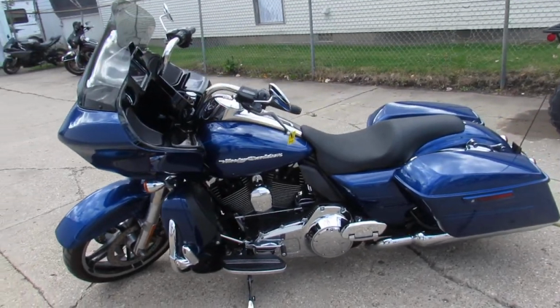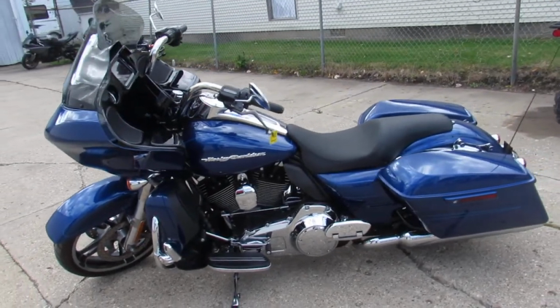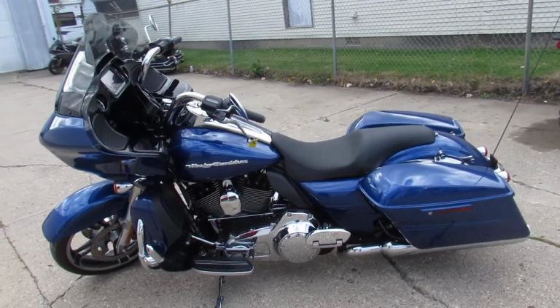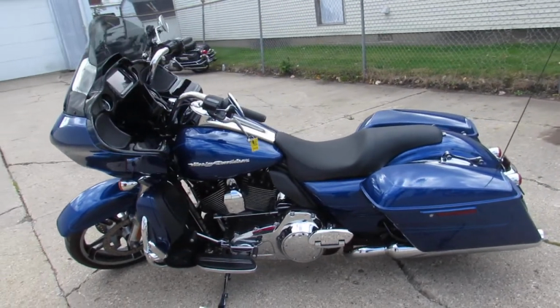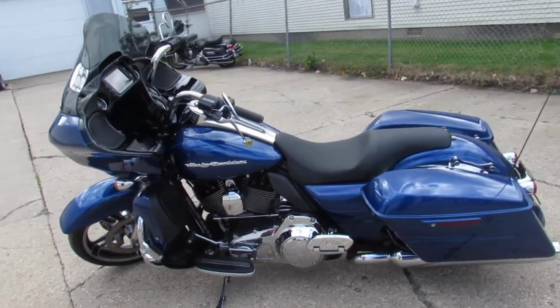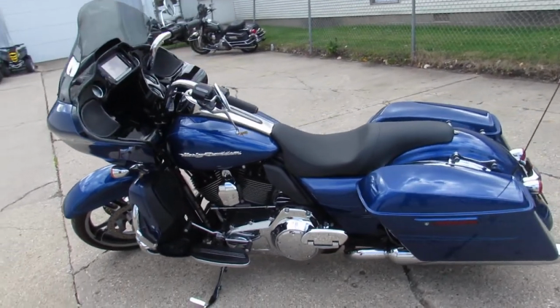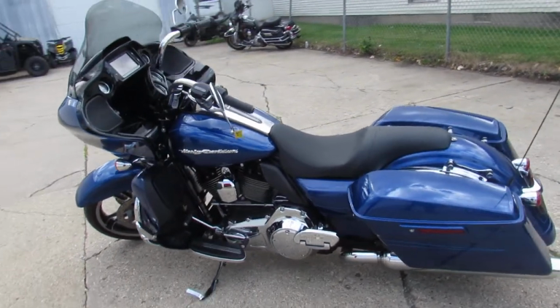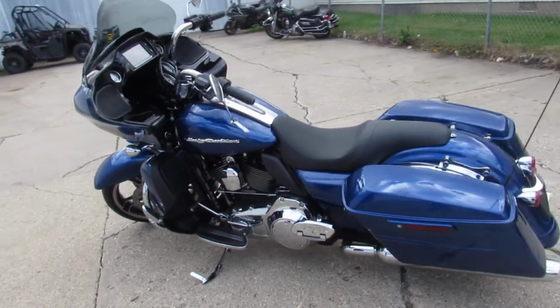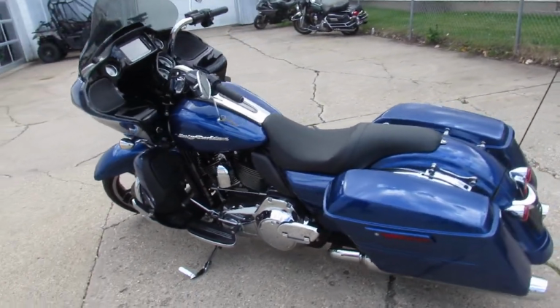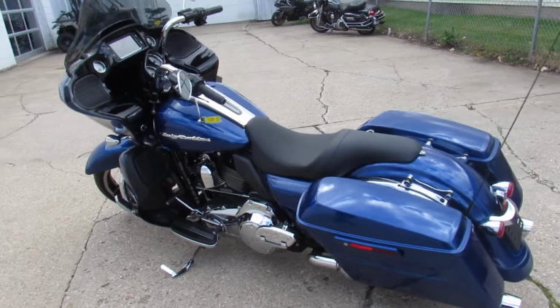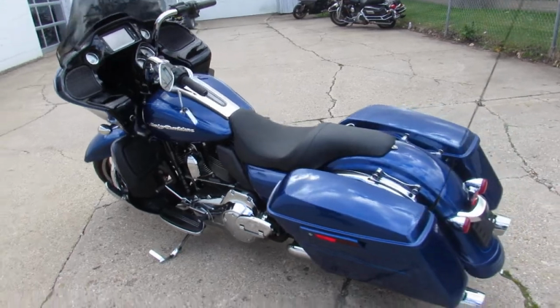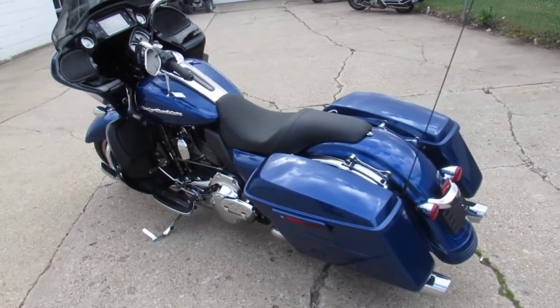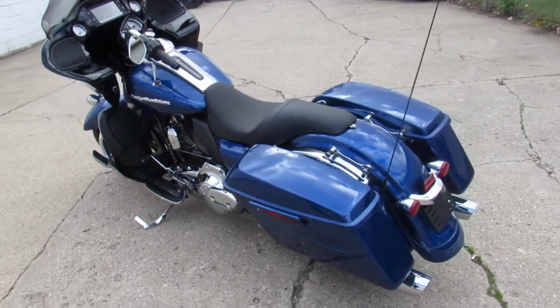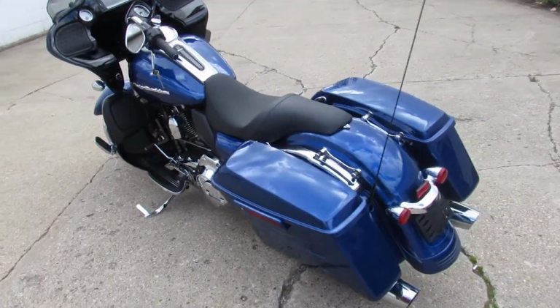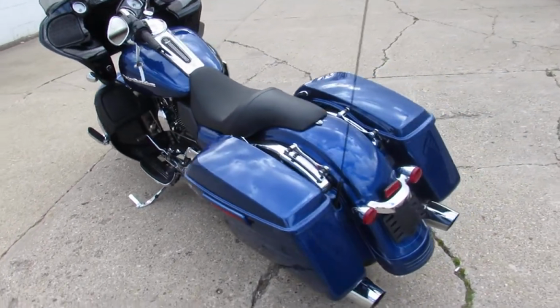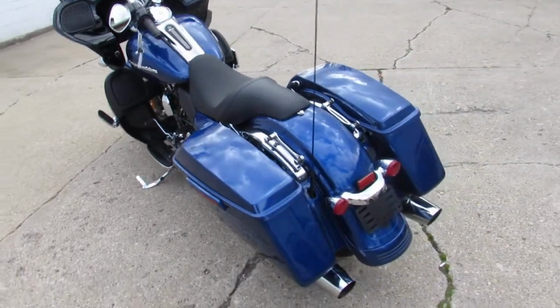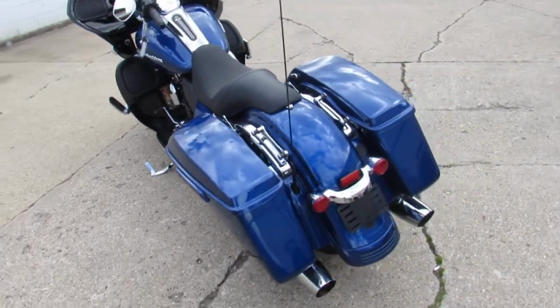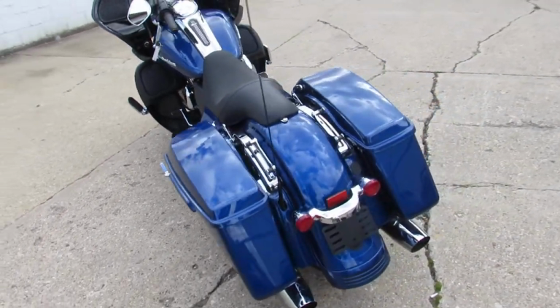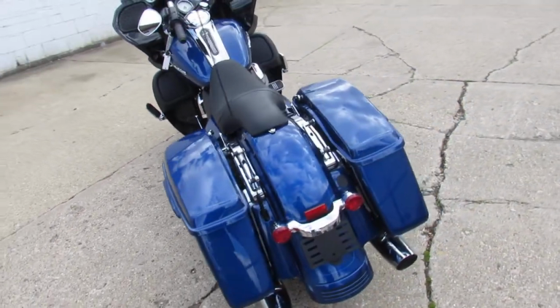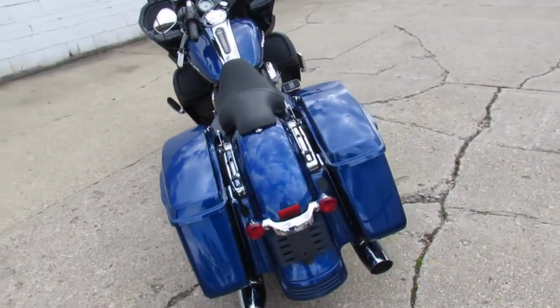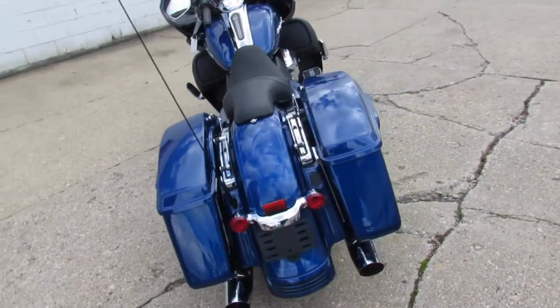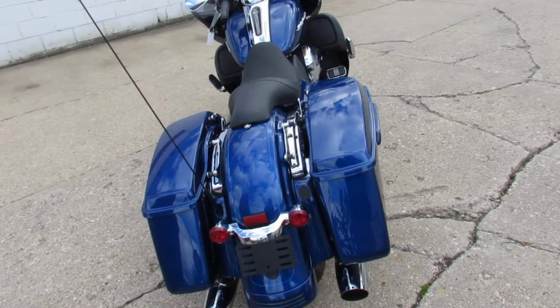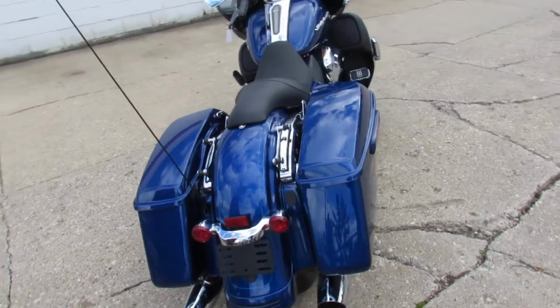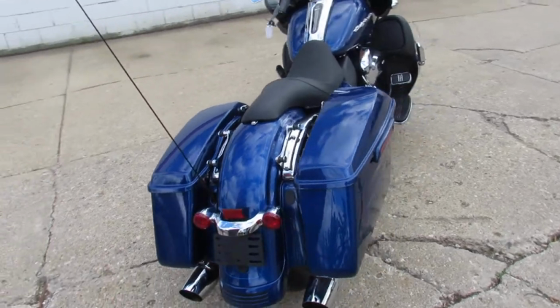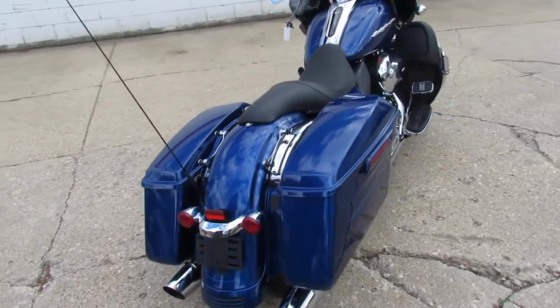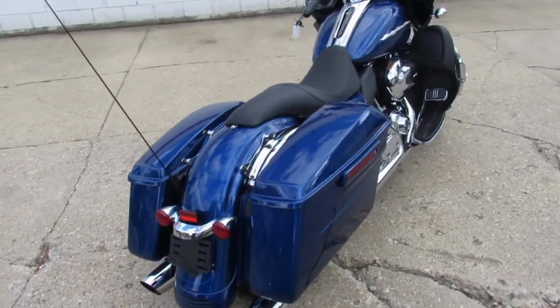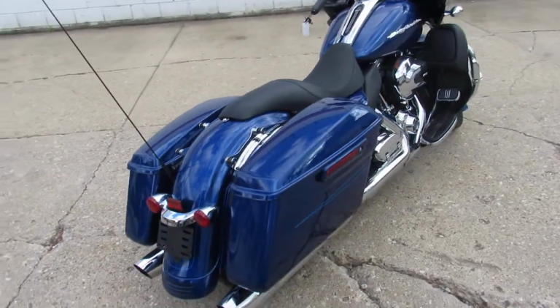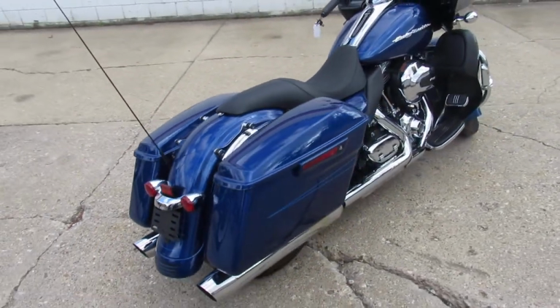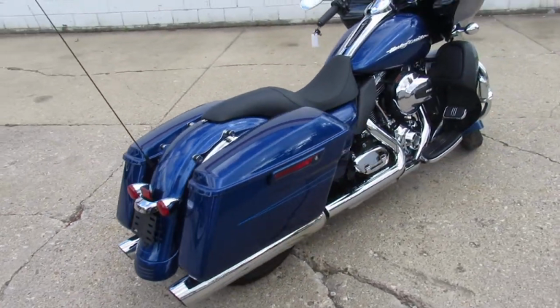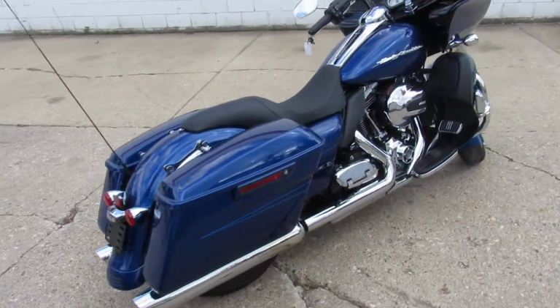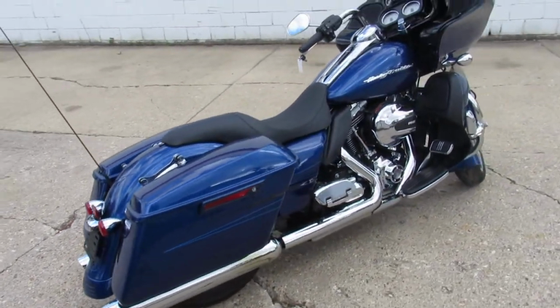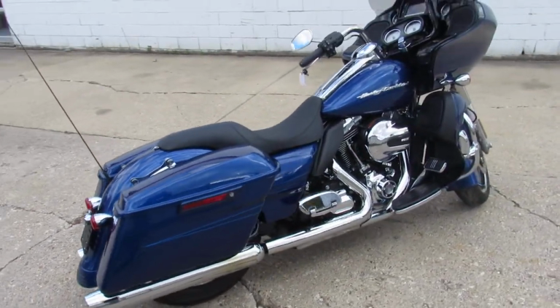It's got the 103 motor that runs strong, oversized LED screen, all stock, no modifications, just serviced at the dealership and ready for the road guys. You can buy this one with confidence, 2015 Road Glide Special.